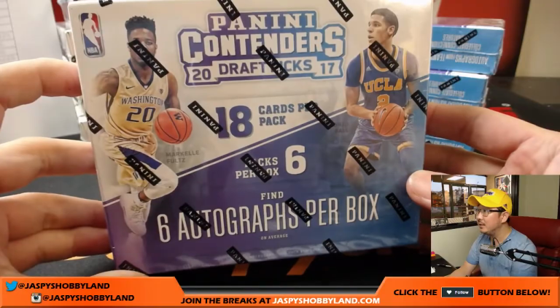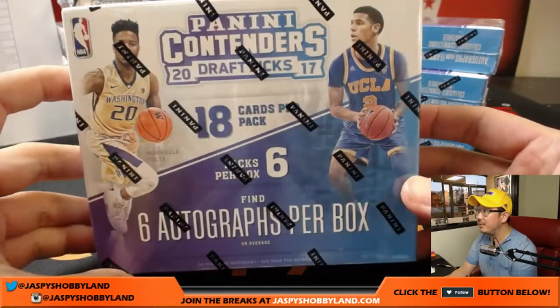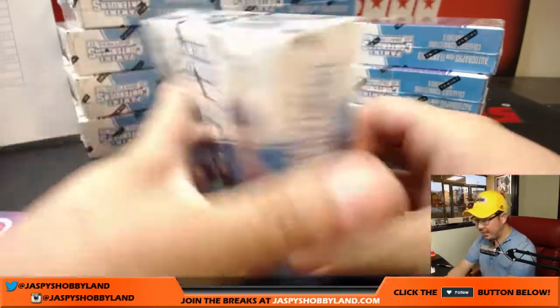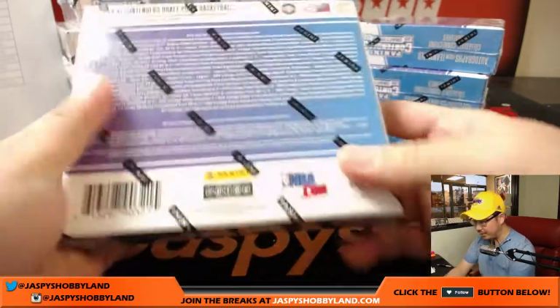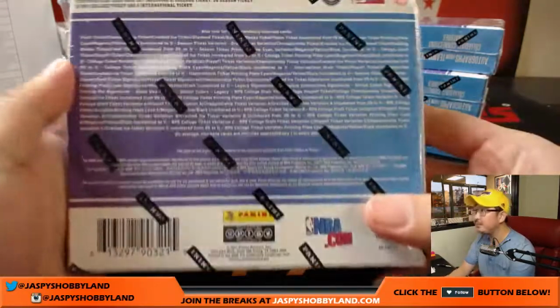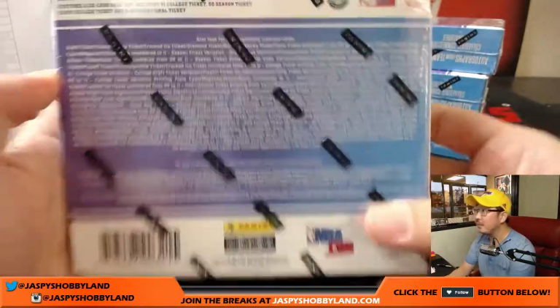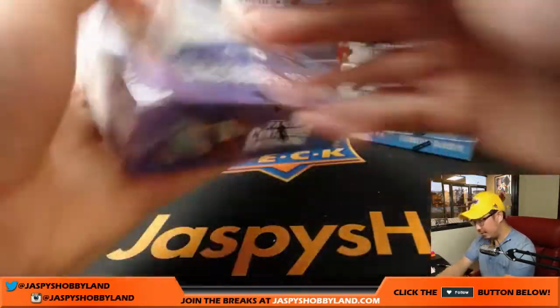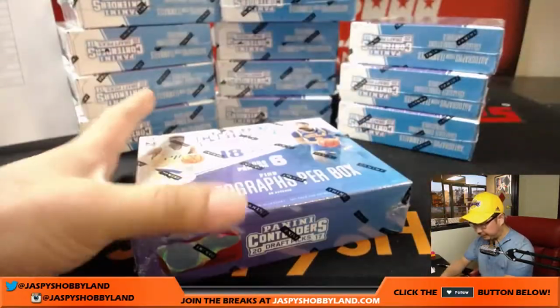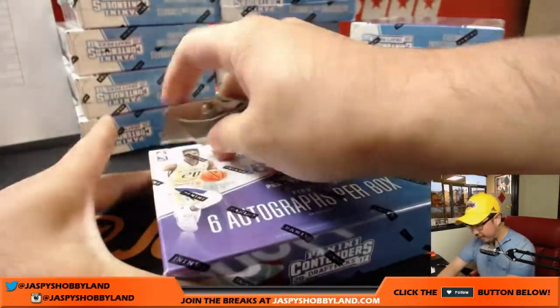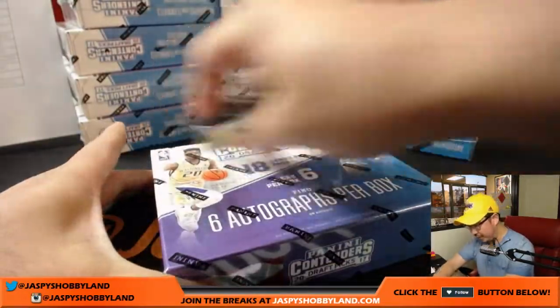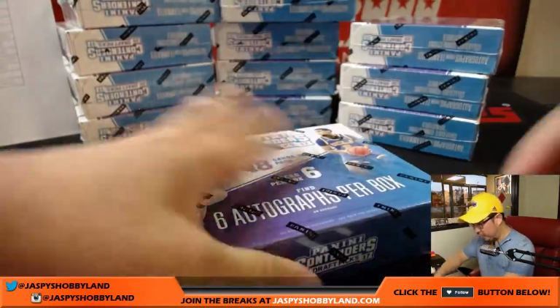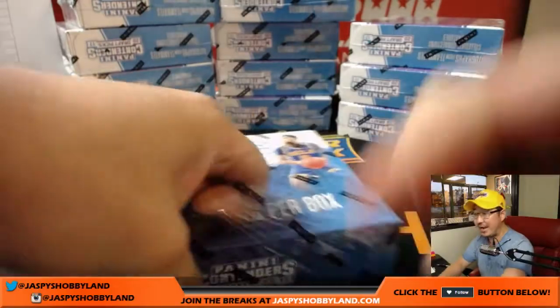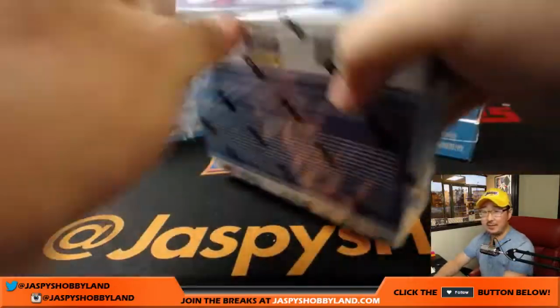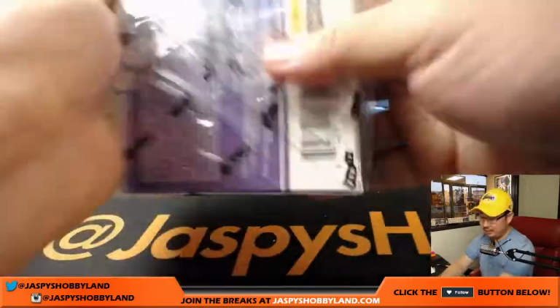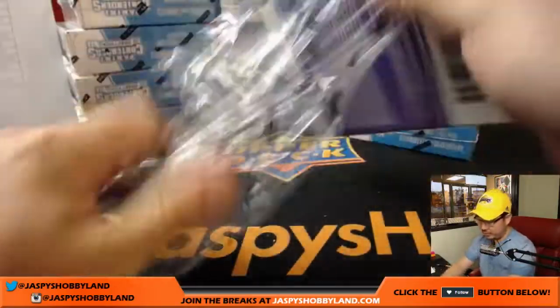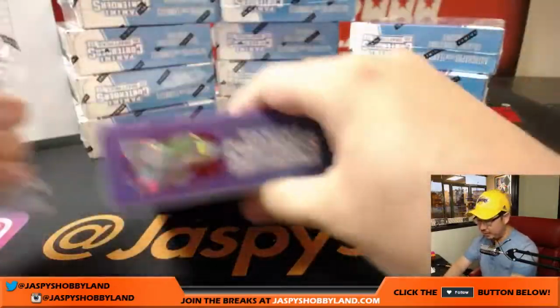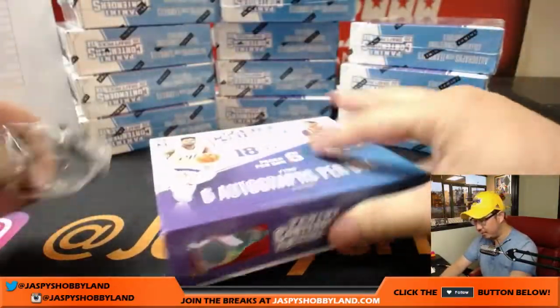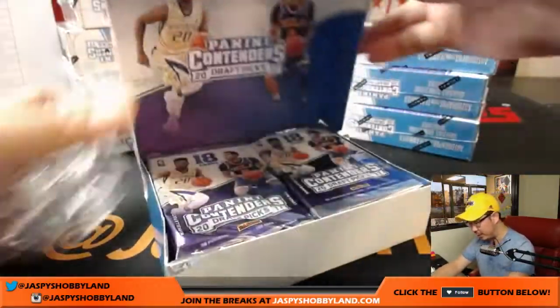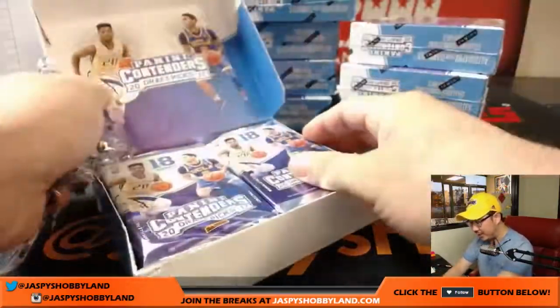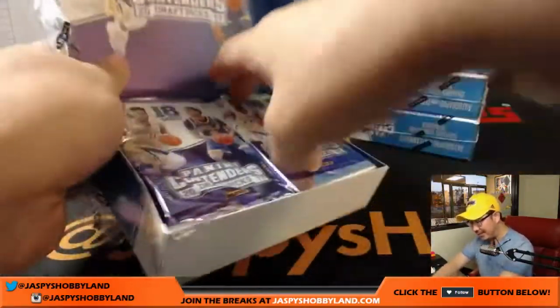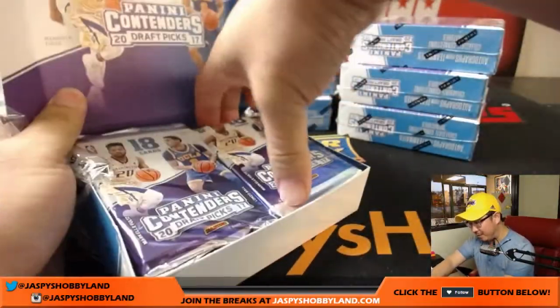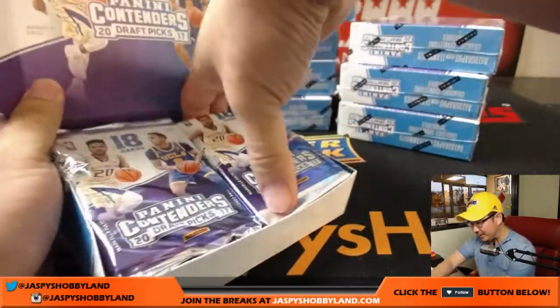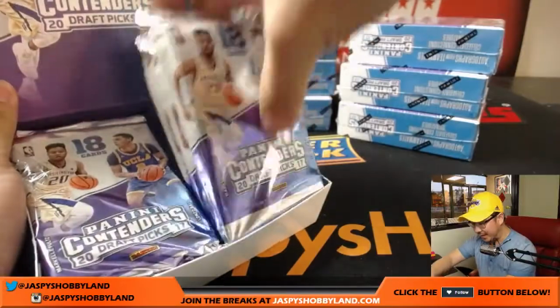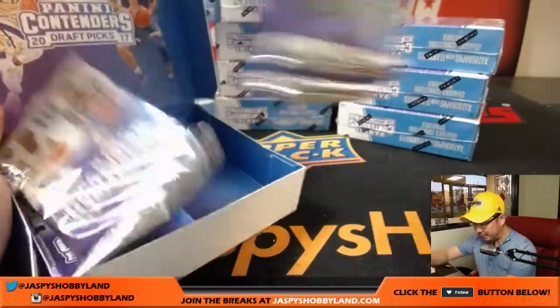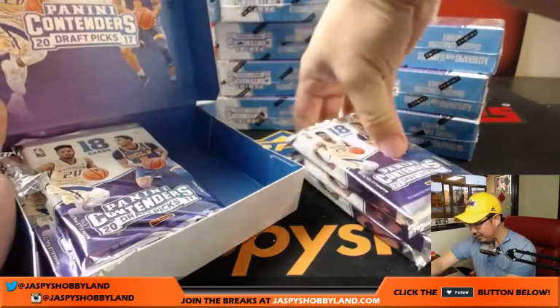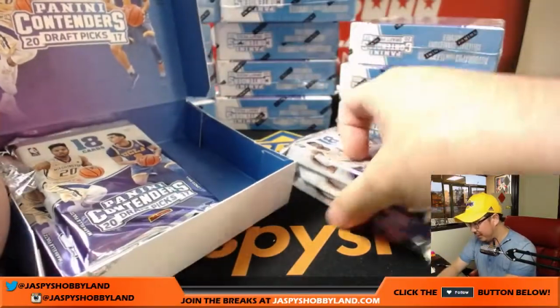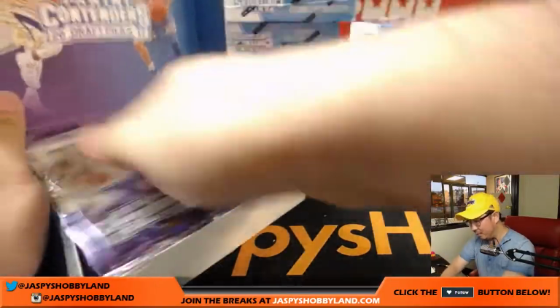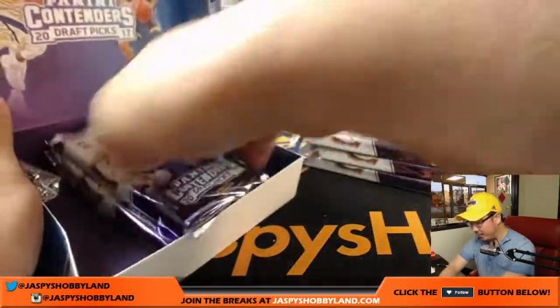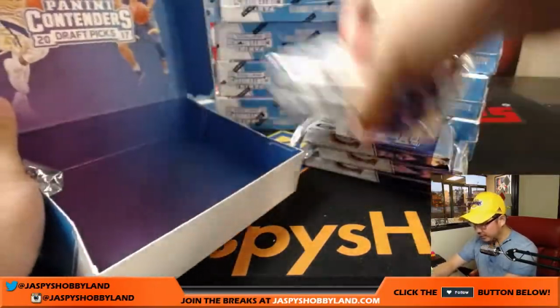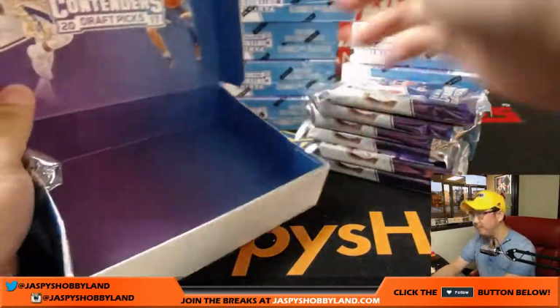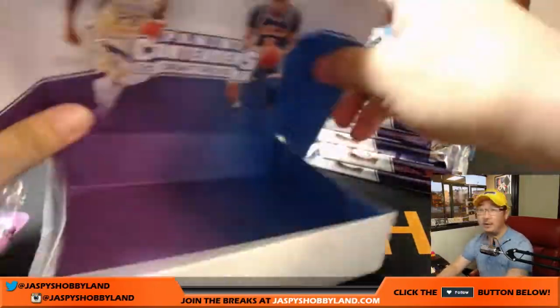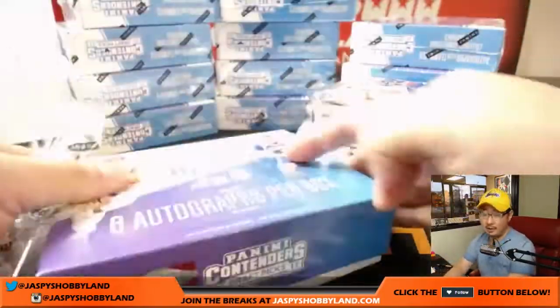From what Nick Jaspi is saying — he's been doing this on our 10 Buck Breaks channel — every box seems to have one of the big names in there. So good luck everybody.